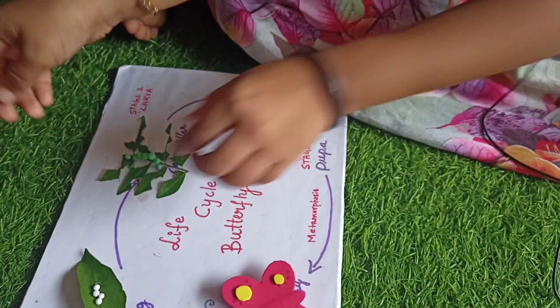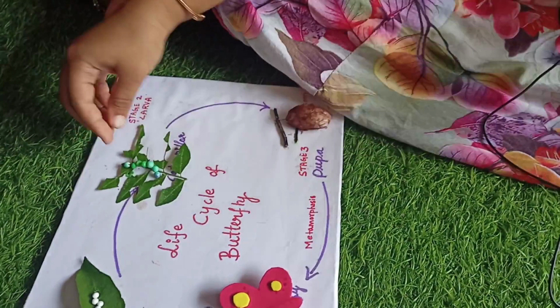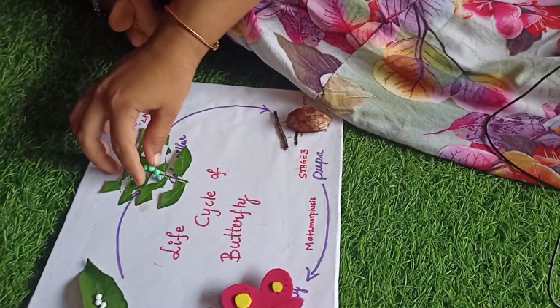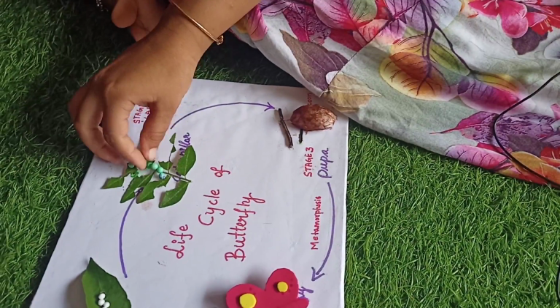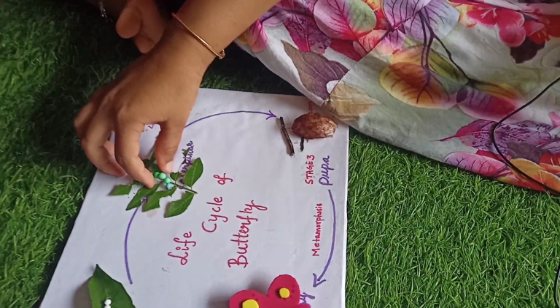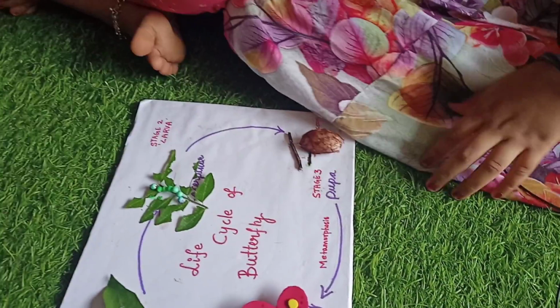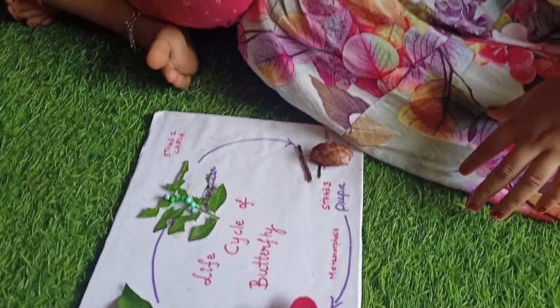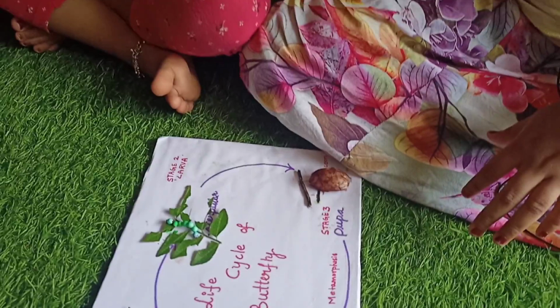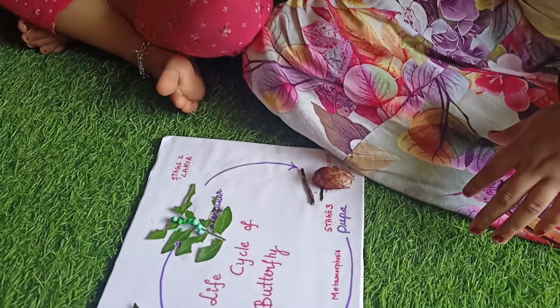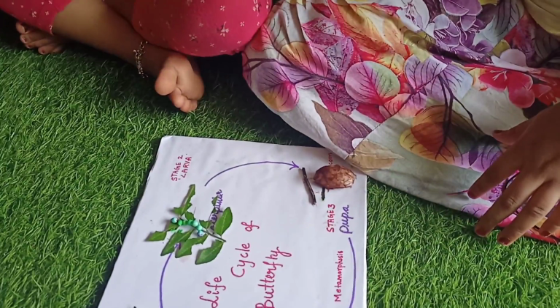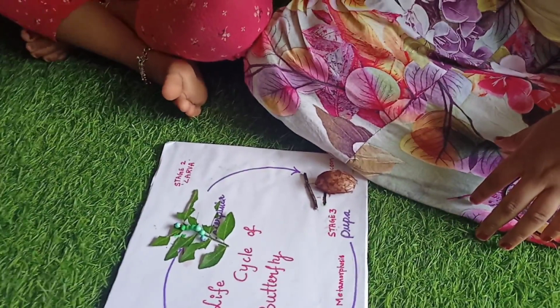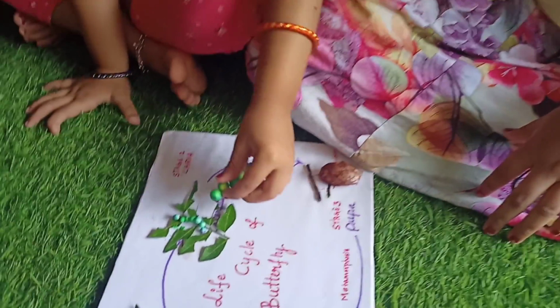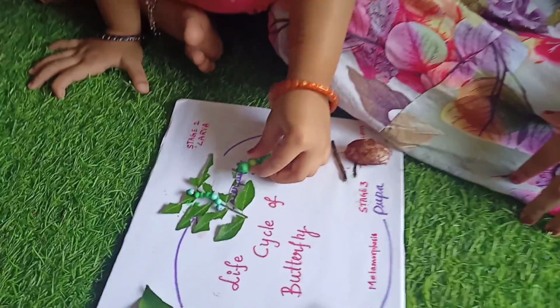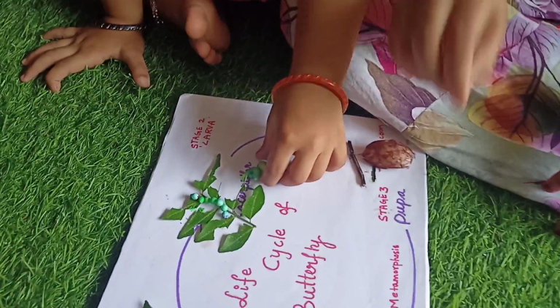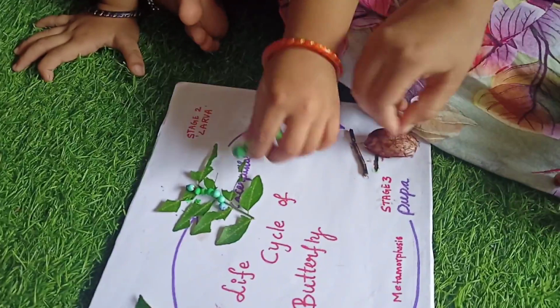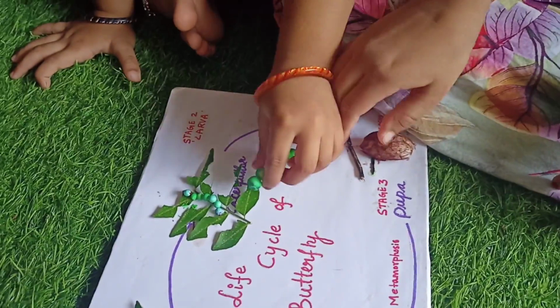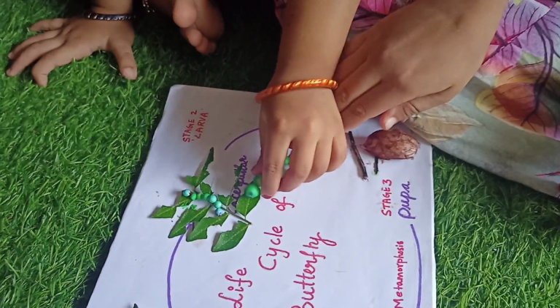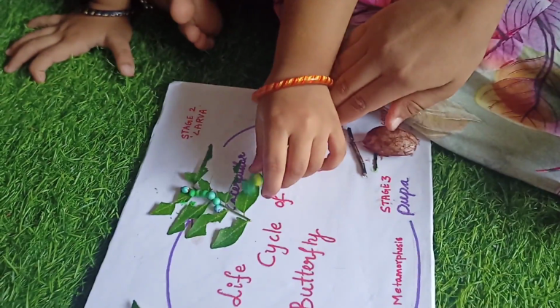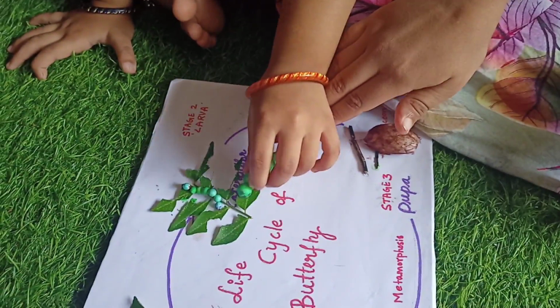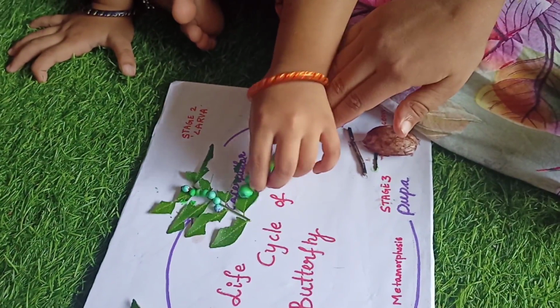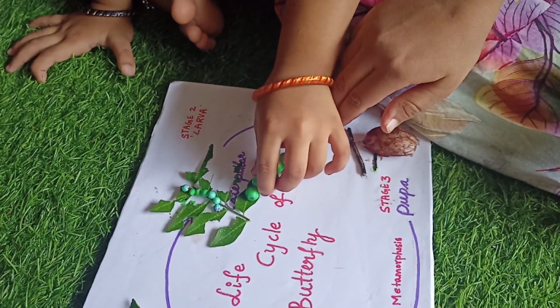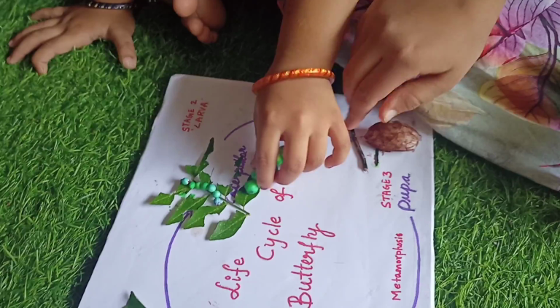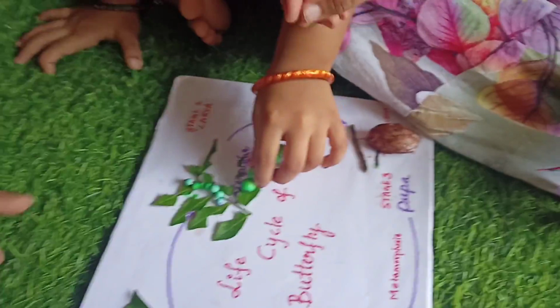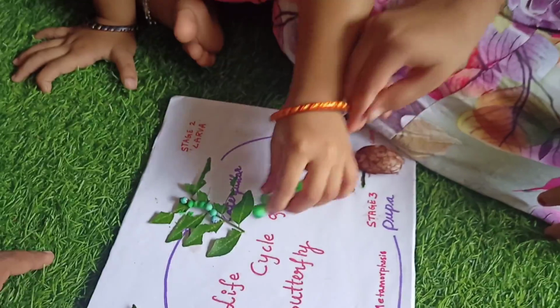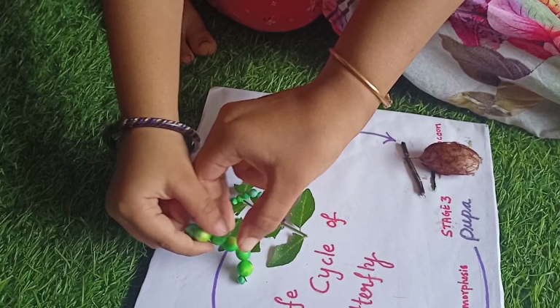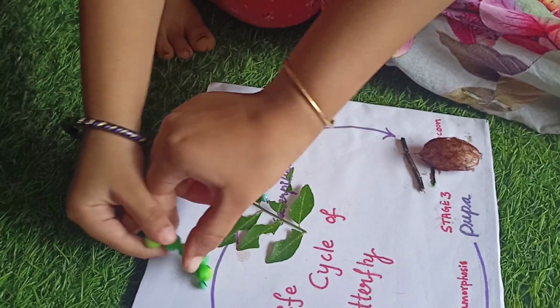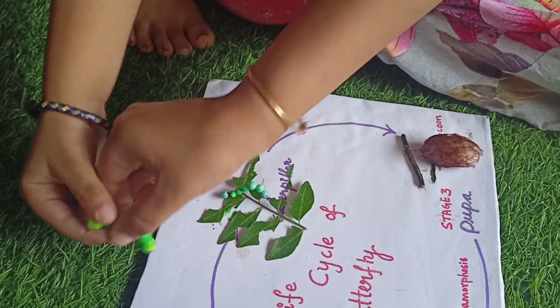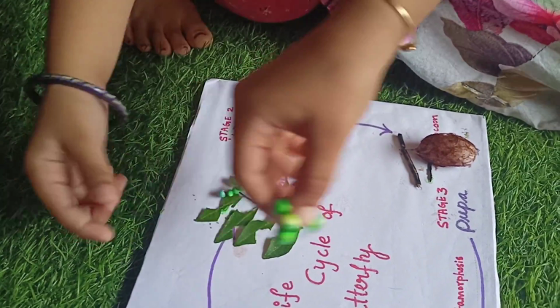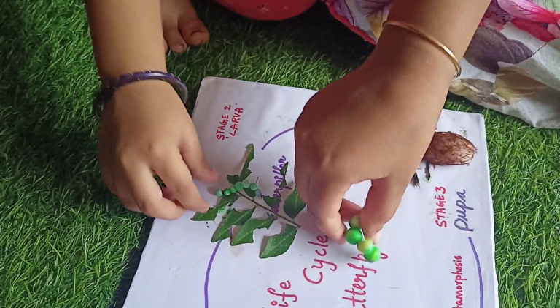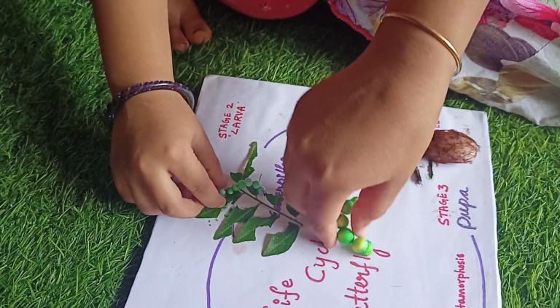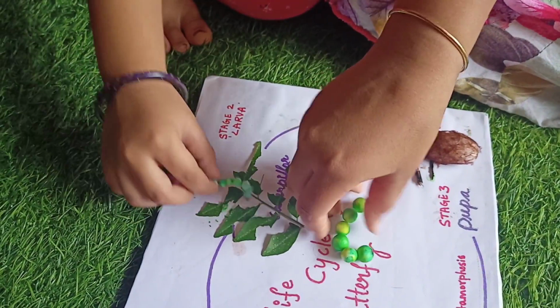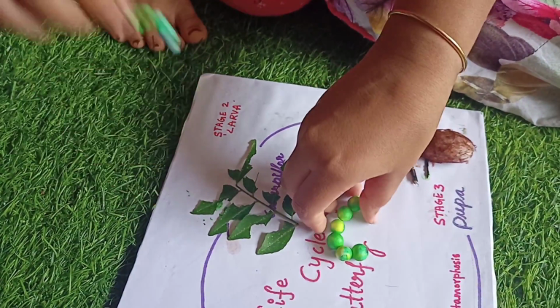After 2 weeks, a tiny caterpillar becomes a big caterpillar. This stage is called the larva stage.